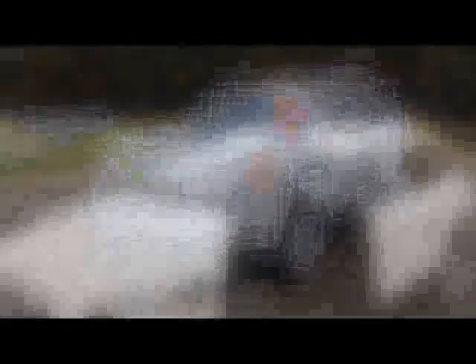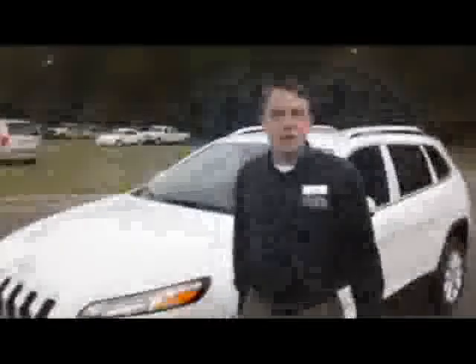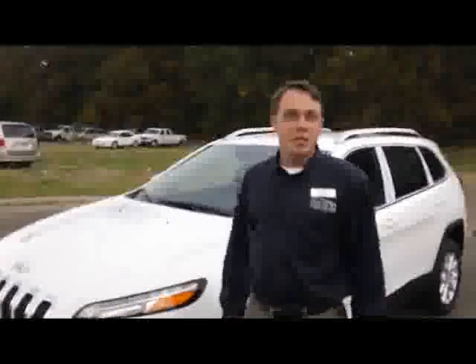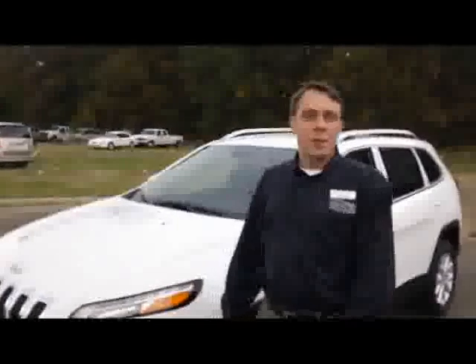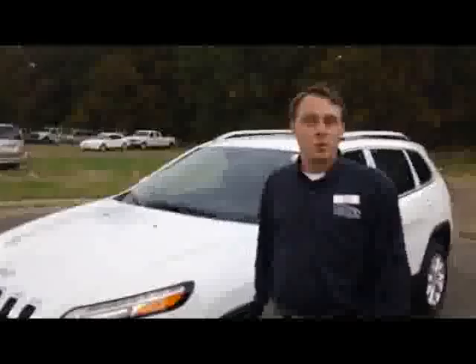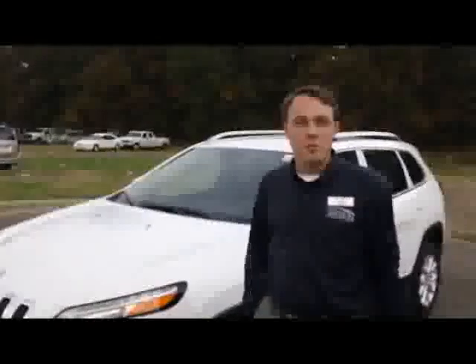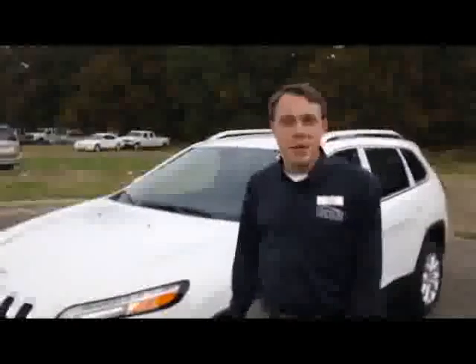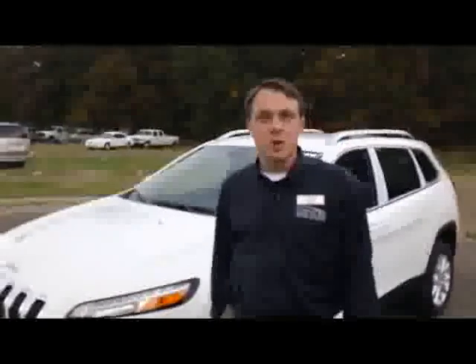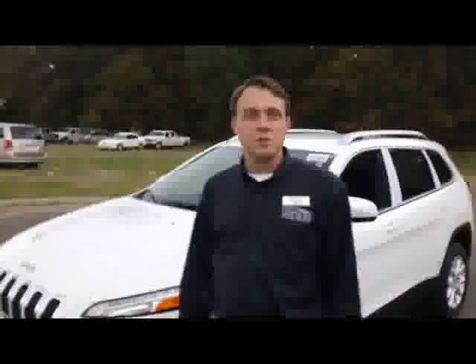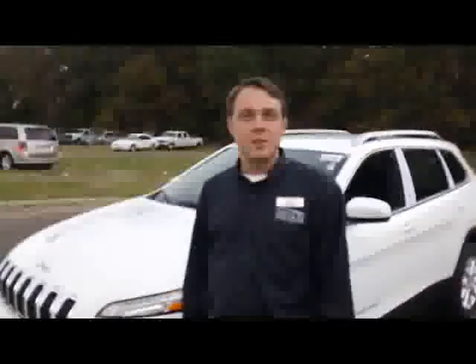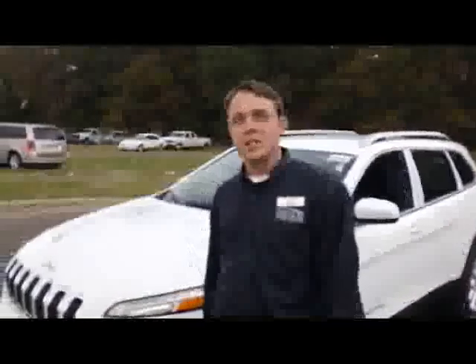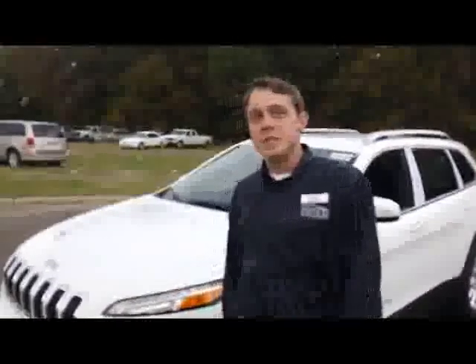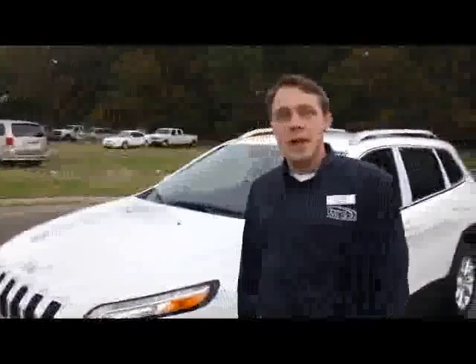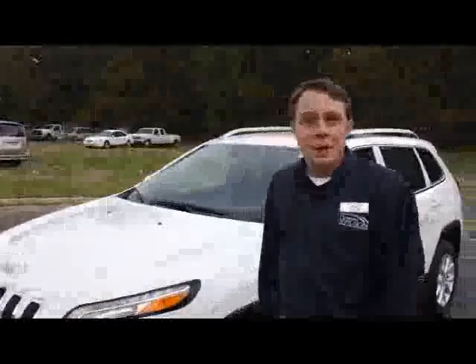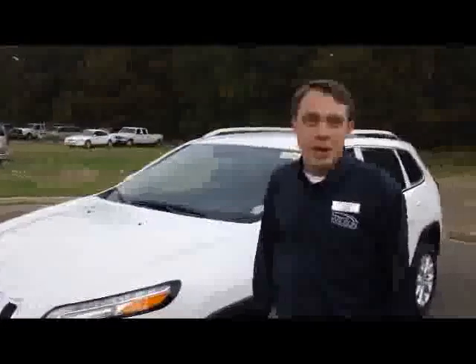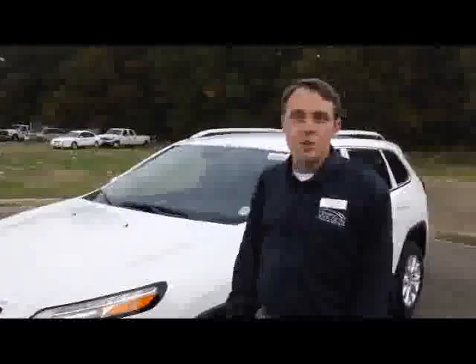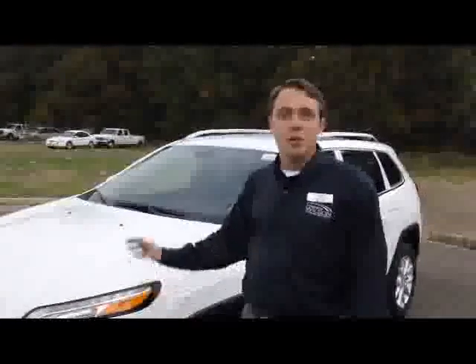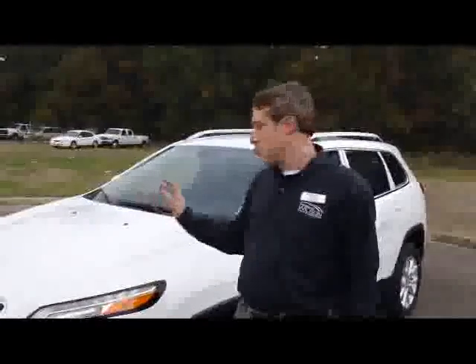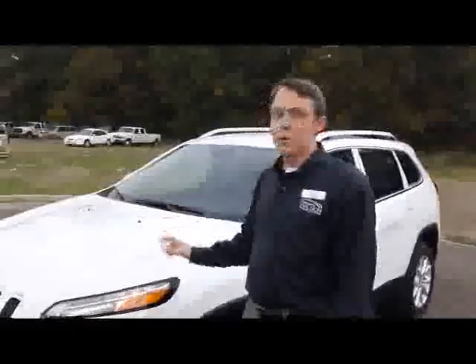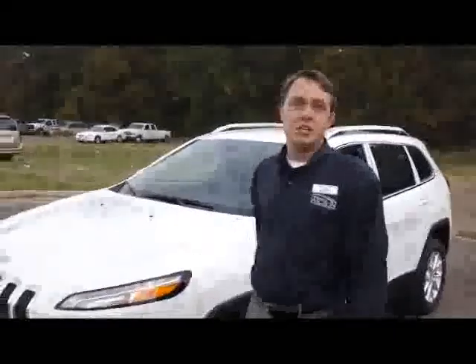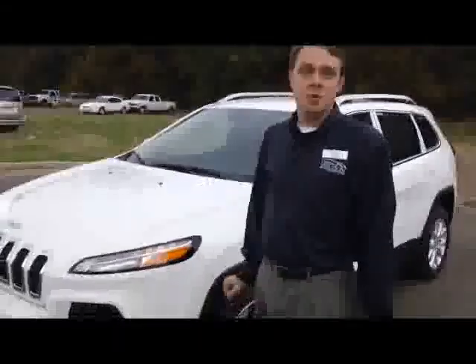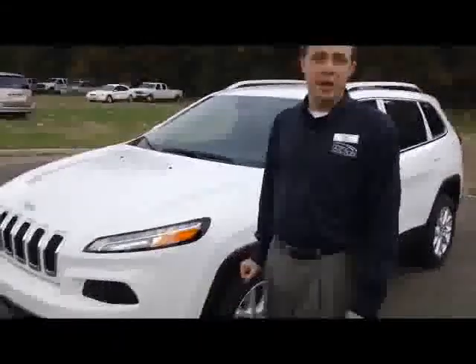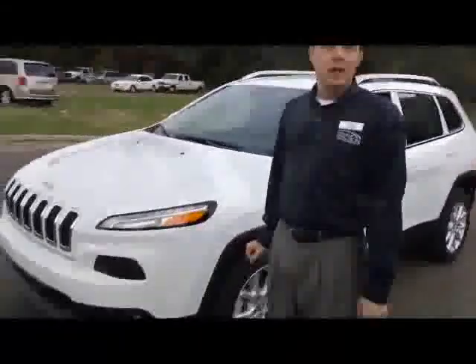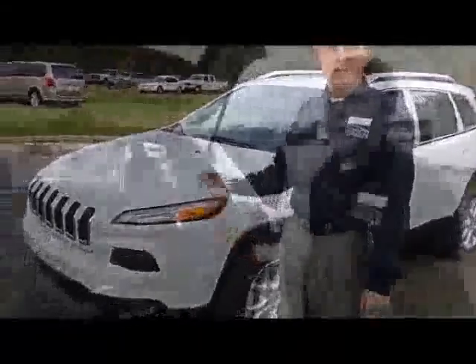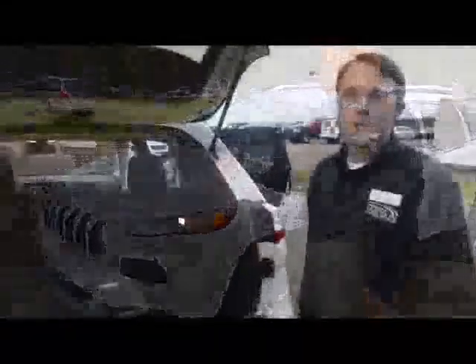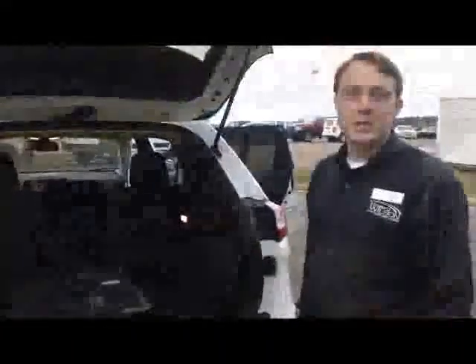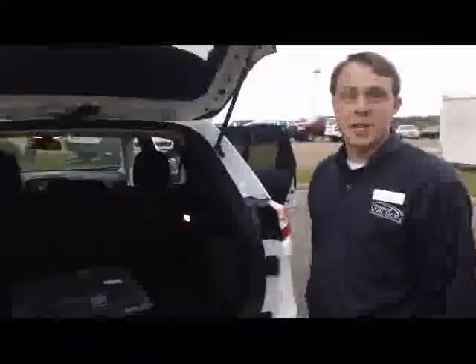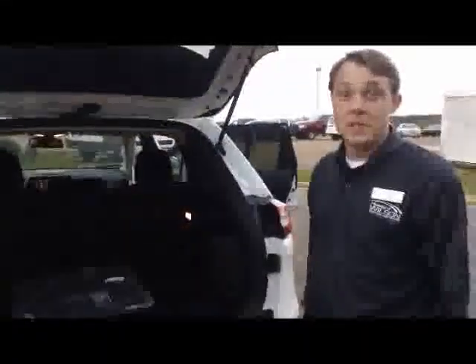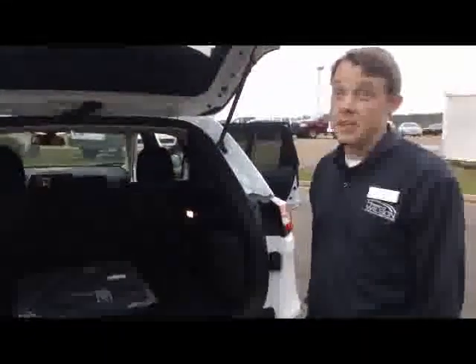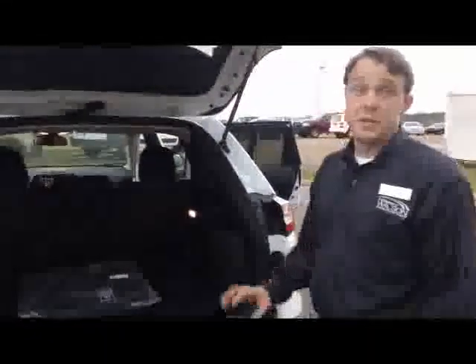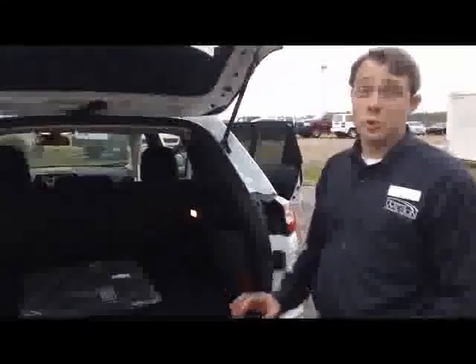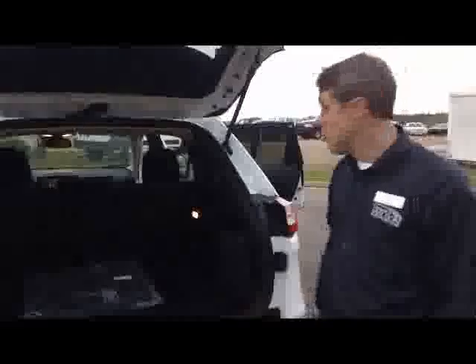Tony Johnson here from Howard Wilson Chrysler Jeep Dodge on Lakeland Drive in Jackson, Mississippi. I'm here today to show you the new 2014 Jeep Cherokee, and just because it's a midsize SUV doesn't mean it's short on storage.